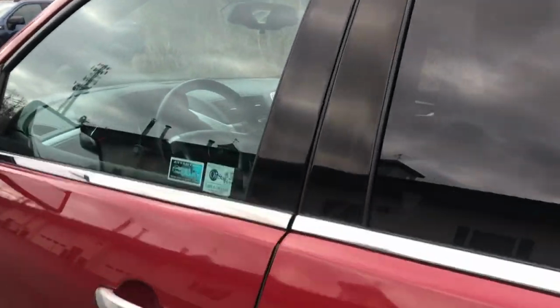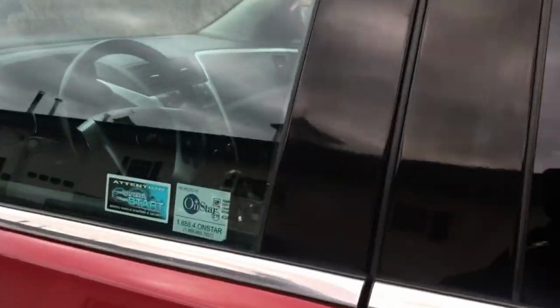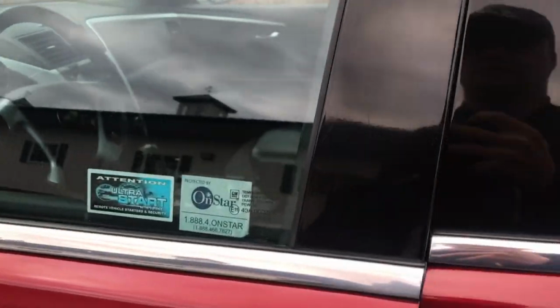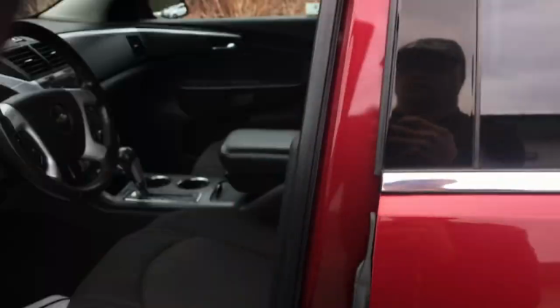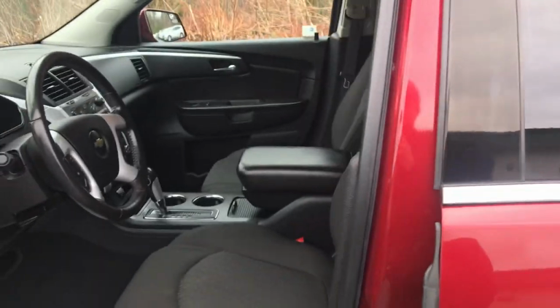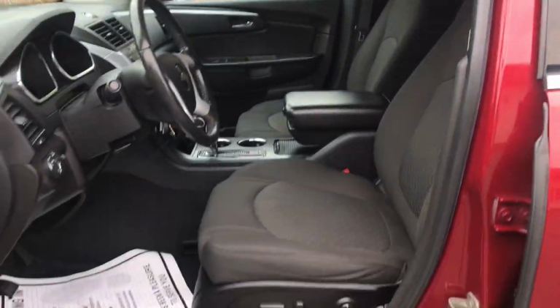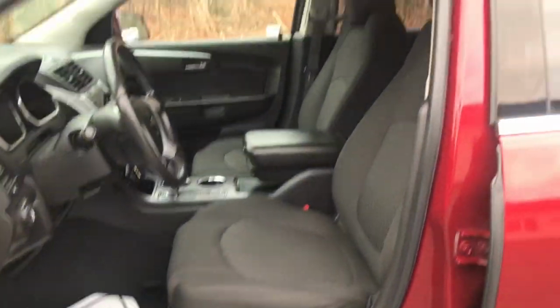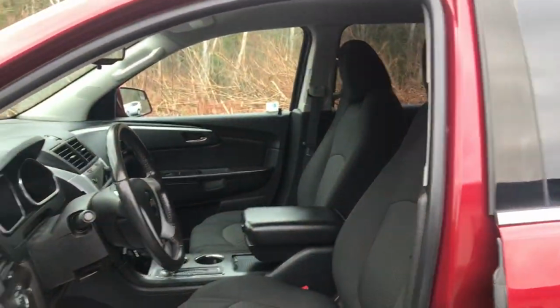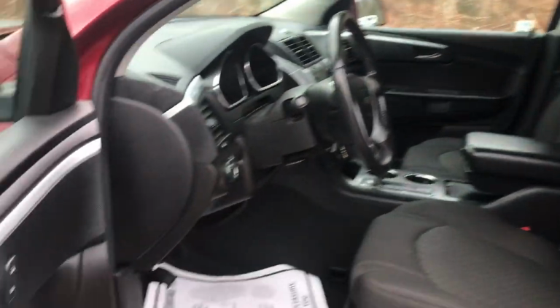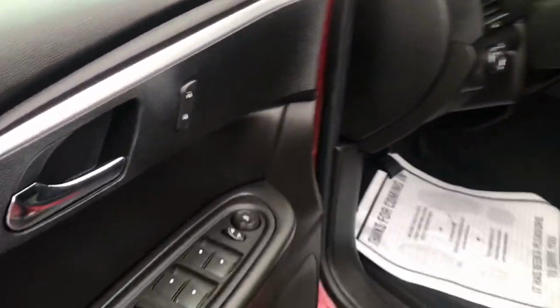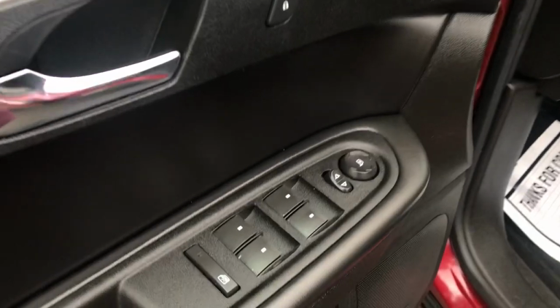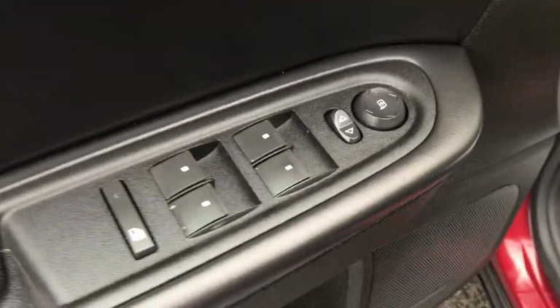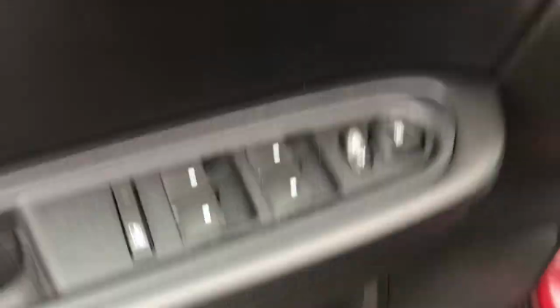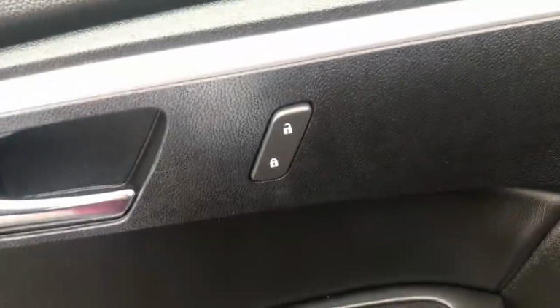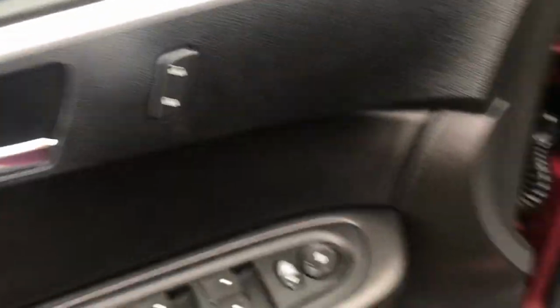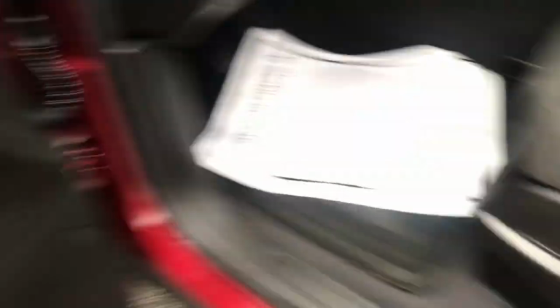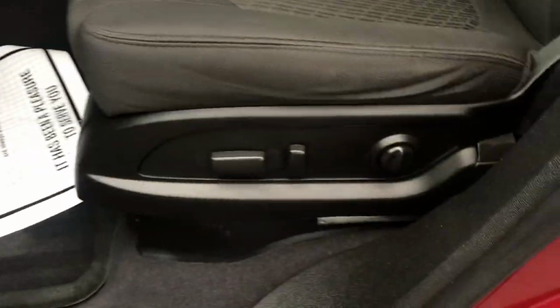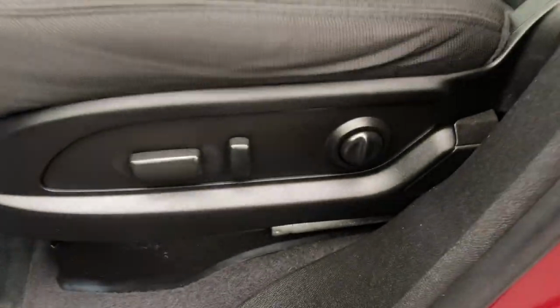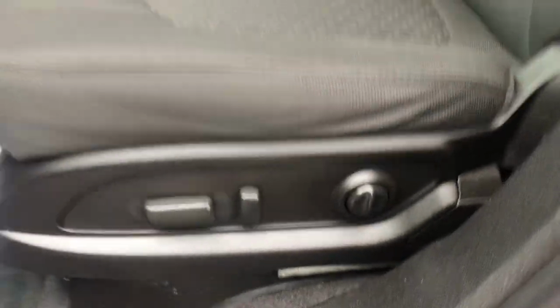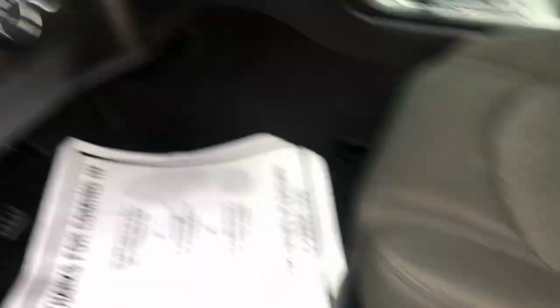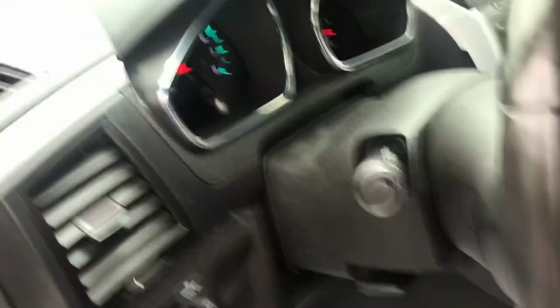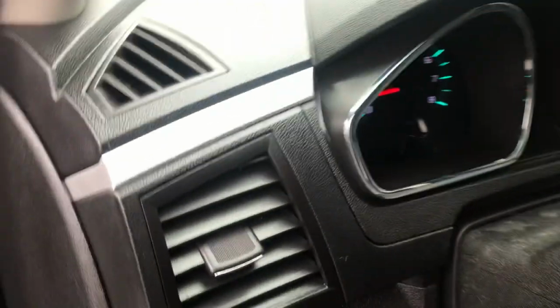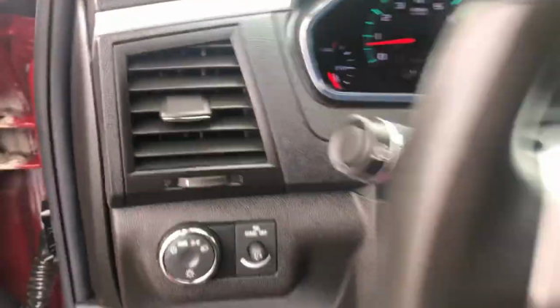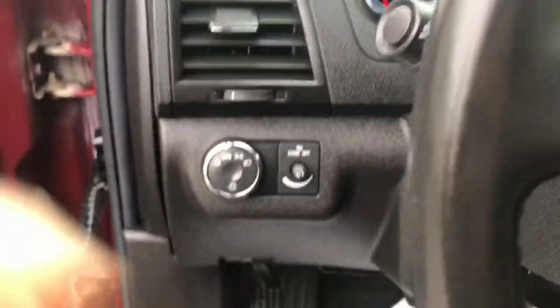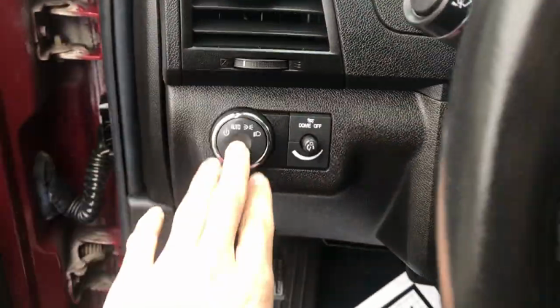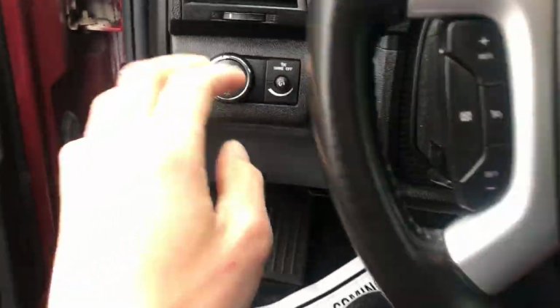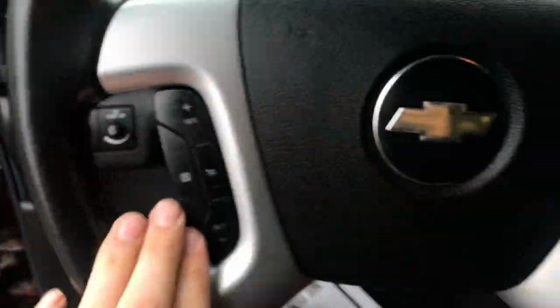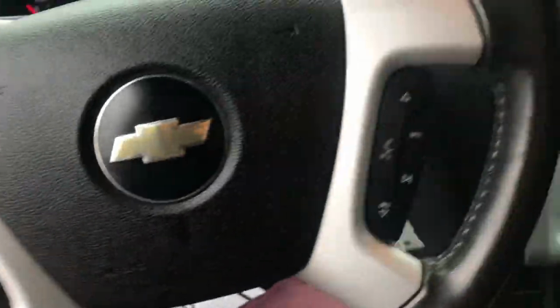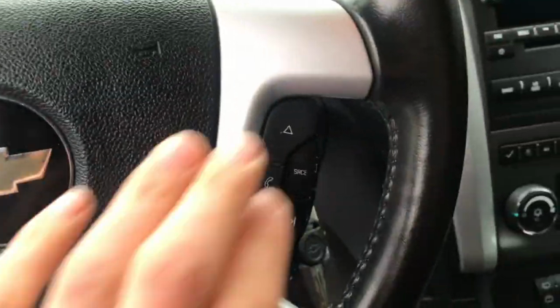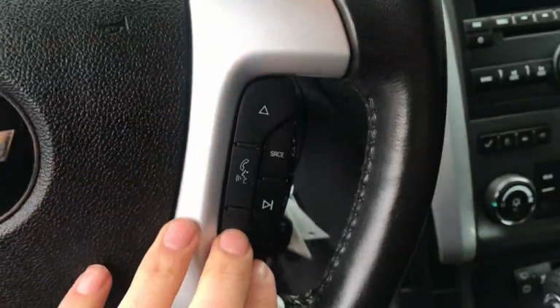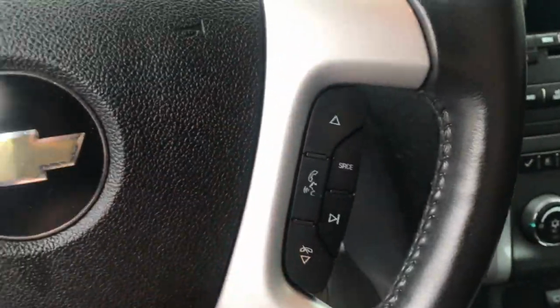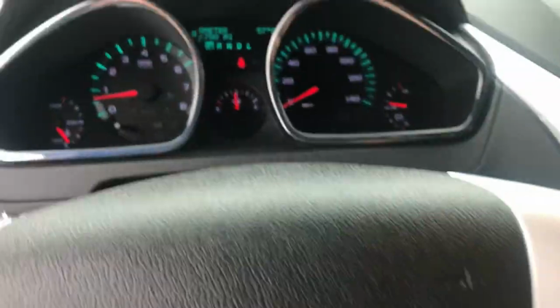Go ahead and take a look at the interior here. You can see you've got your black cloth interior, driver door panel, power windows, mirrors, and locks. You've got your power driver seat there. Step on inside — you've got your lighting controls, cruise control, and some audio functions here on the wheel as well.